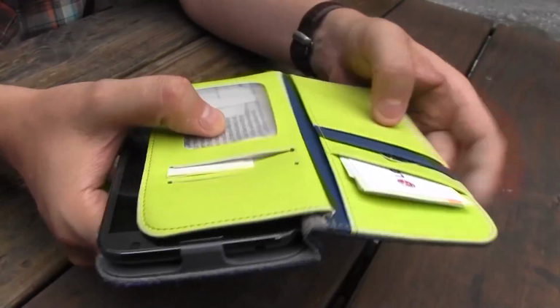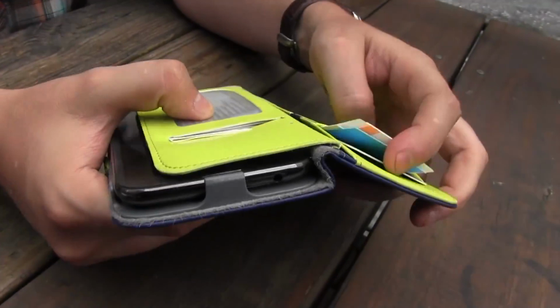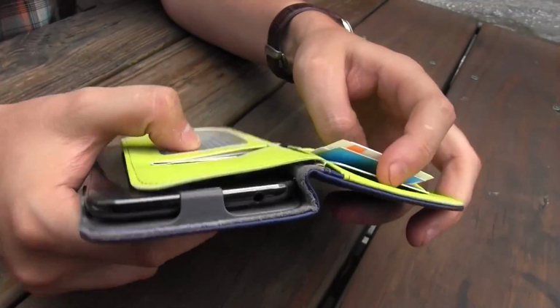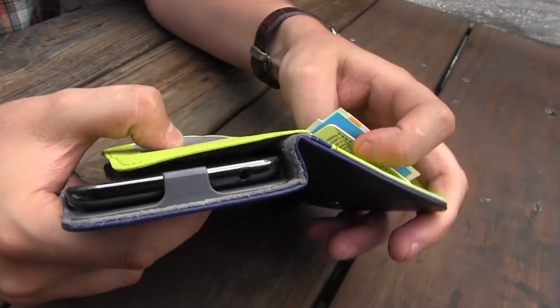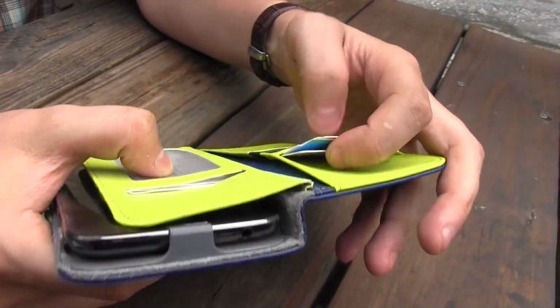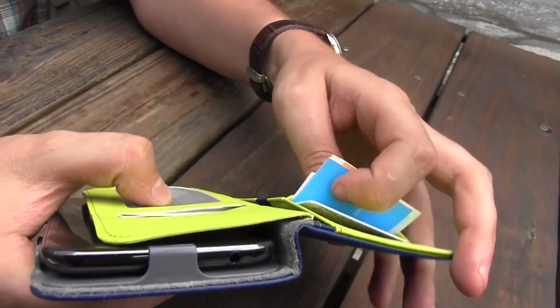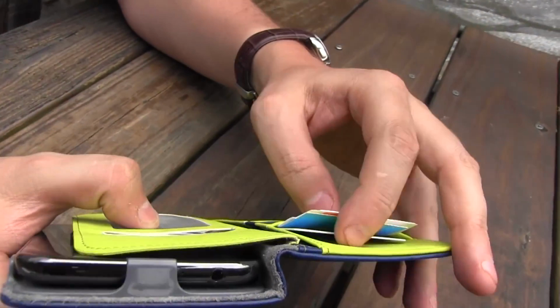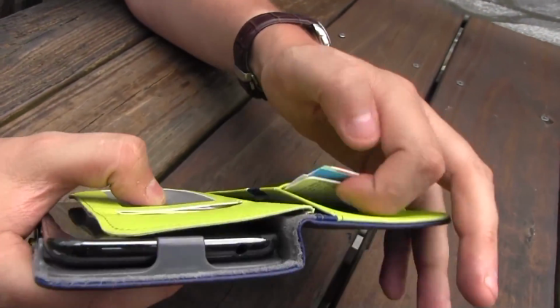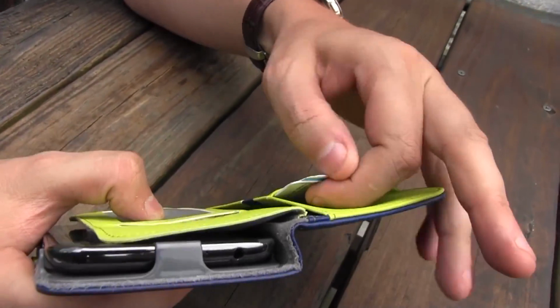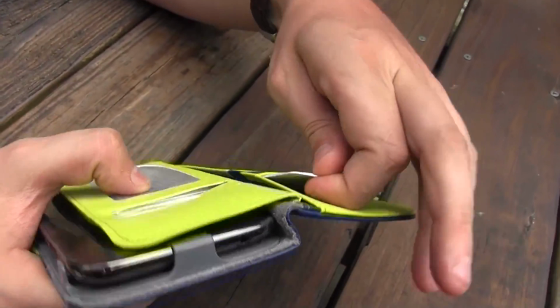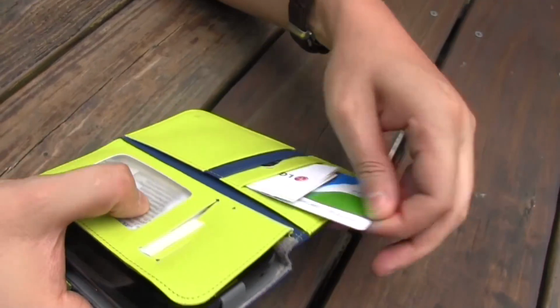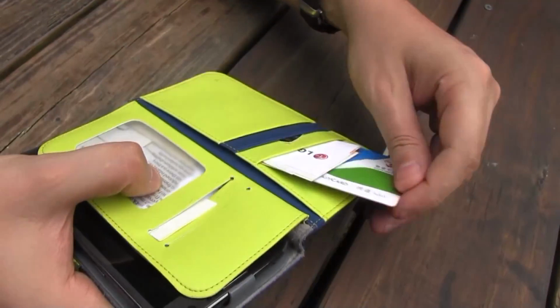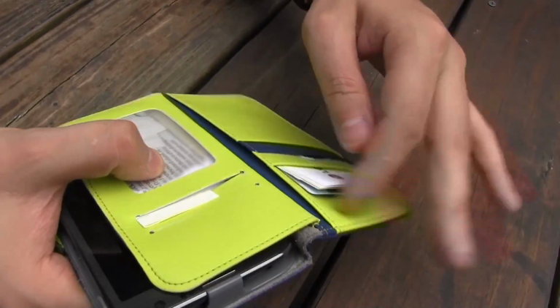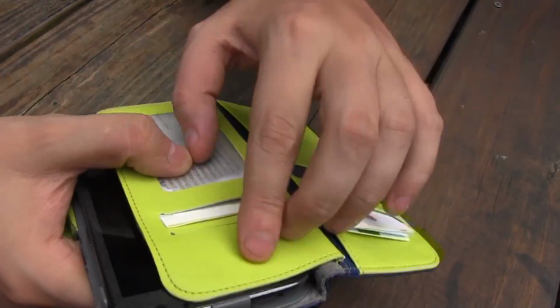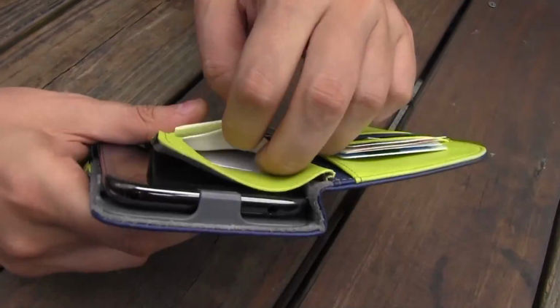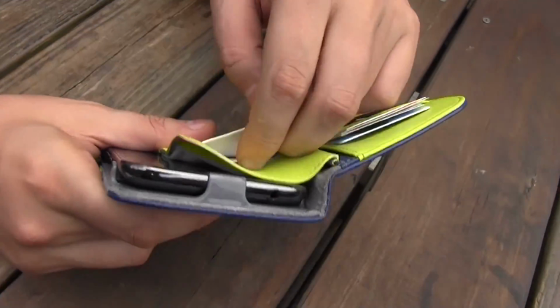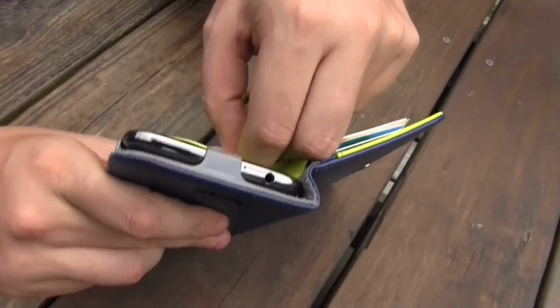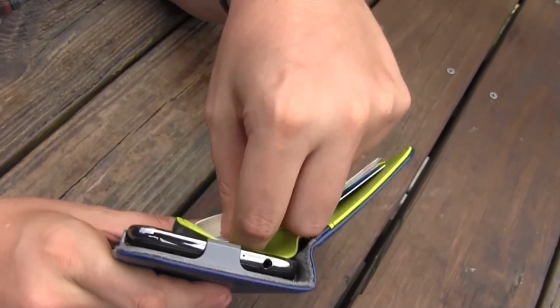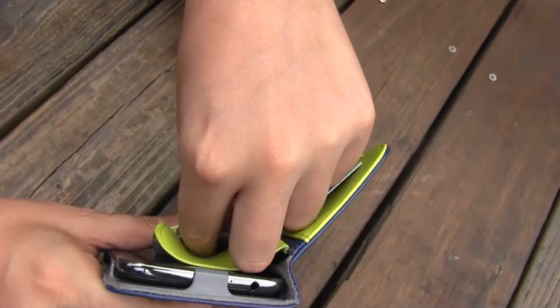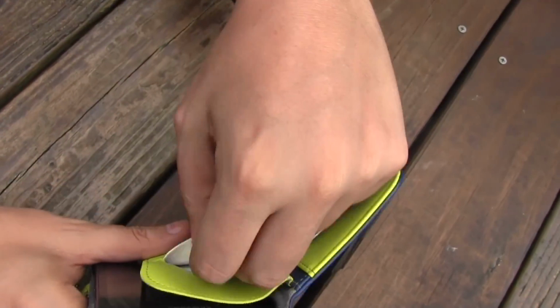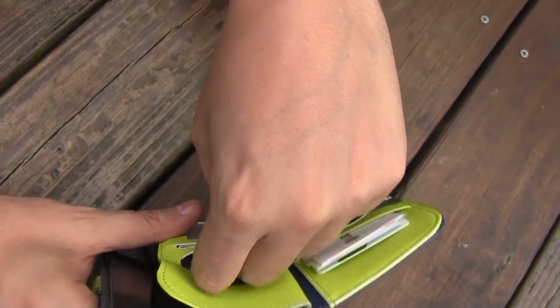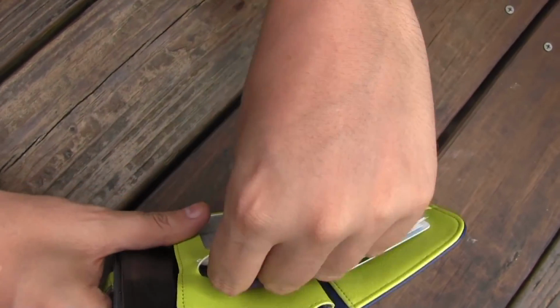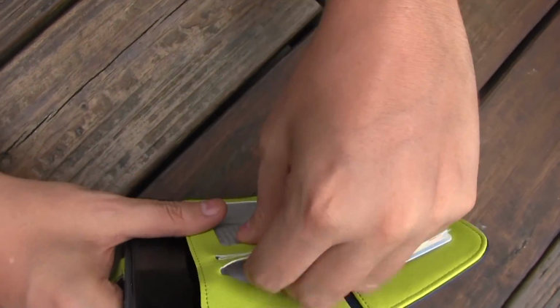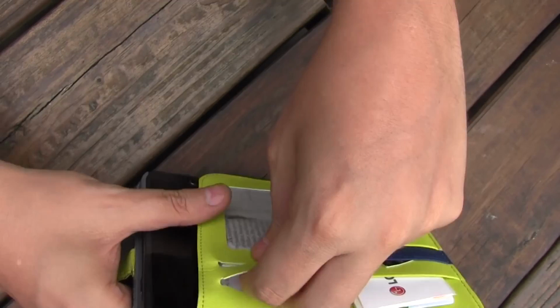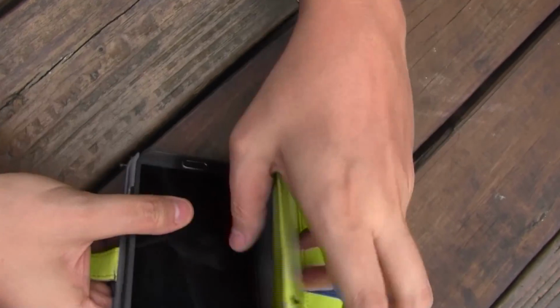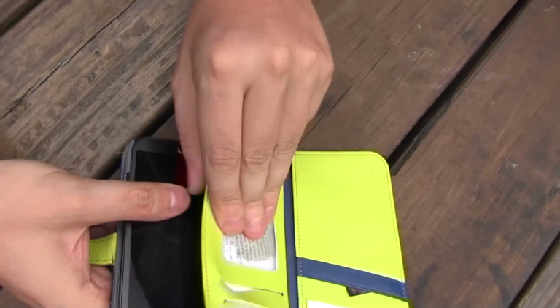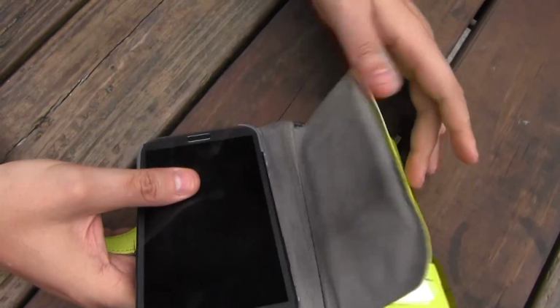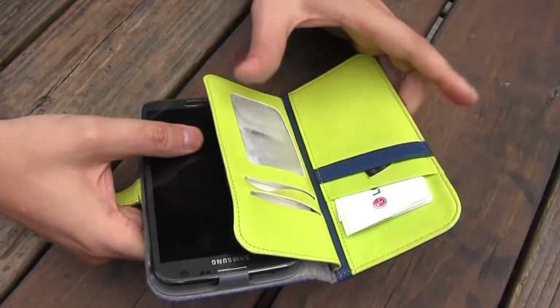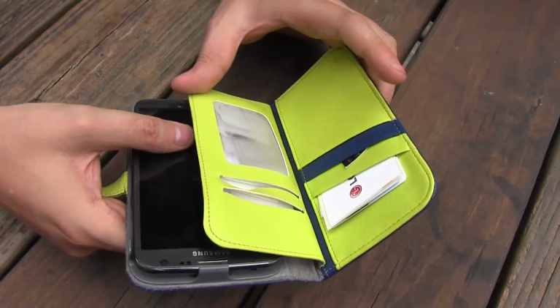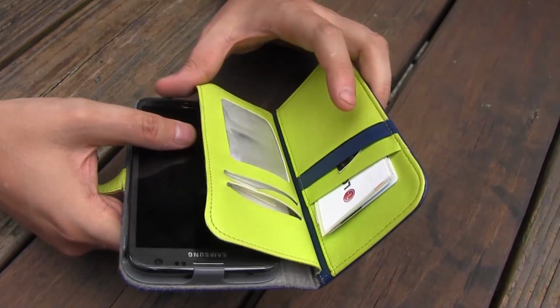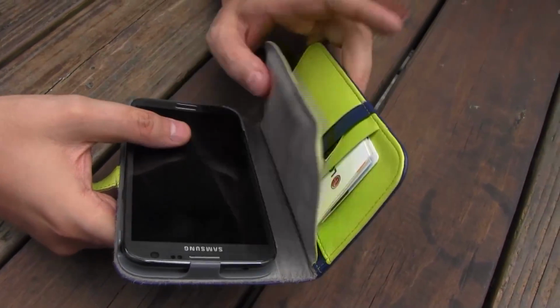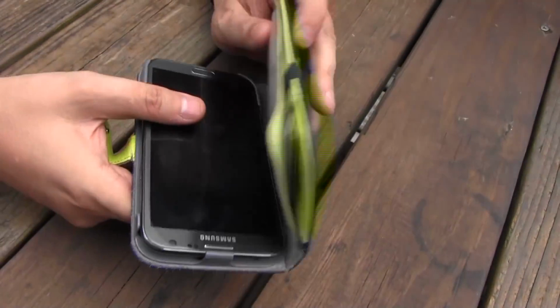It's mainly because I have a couple of business cards in here. I have my easy card for the Taiwan train system, and somewhere I should have the RFID card for my apartment.